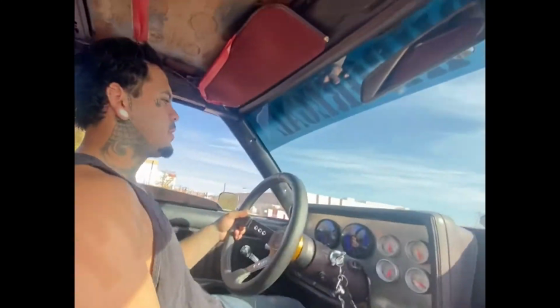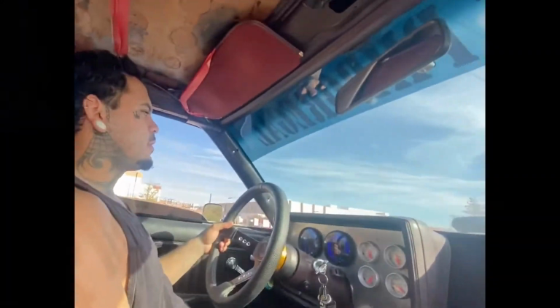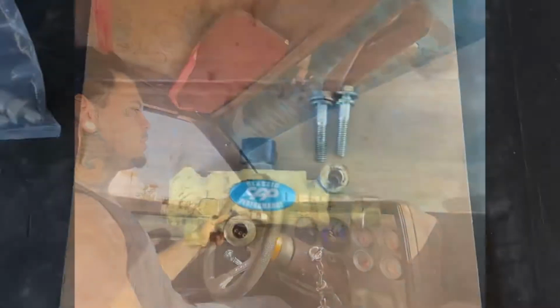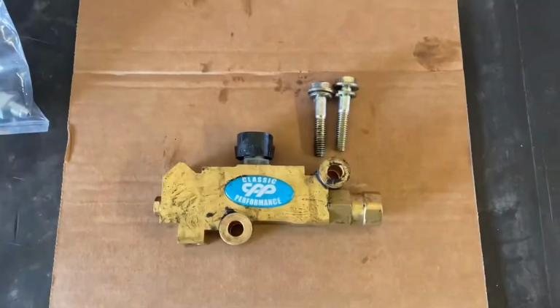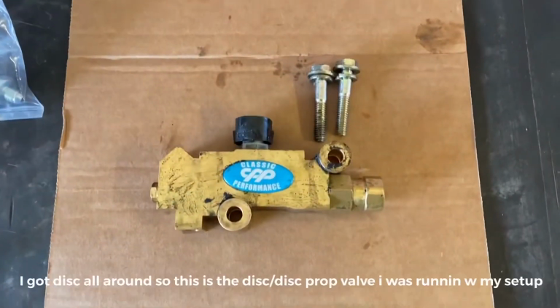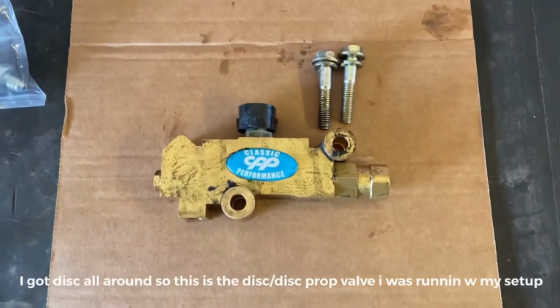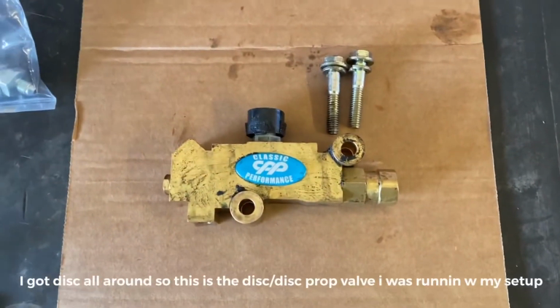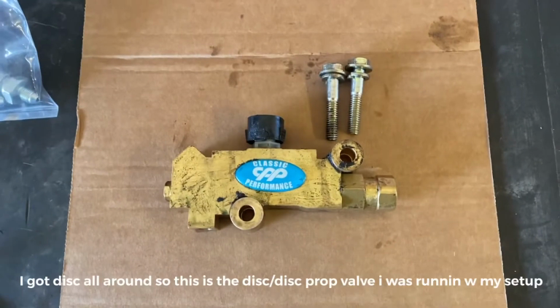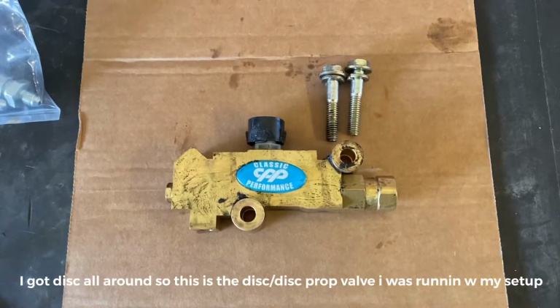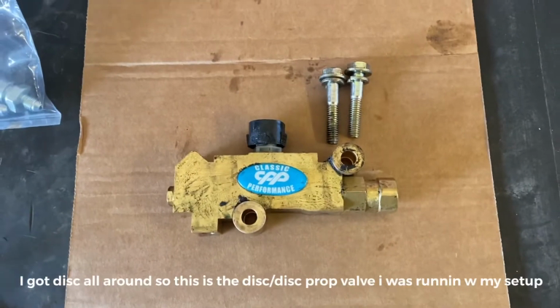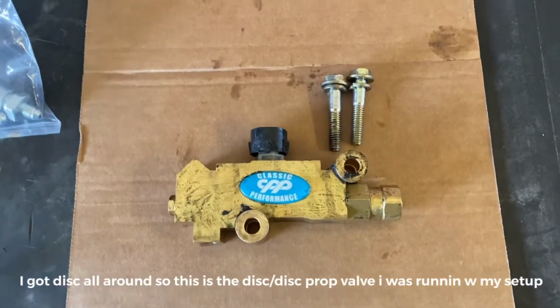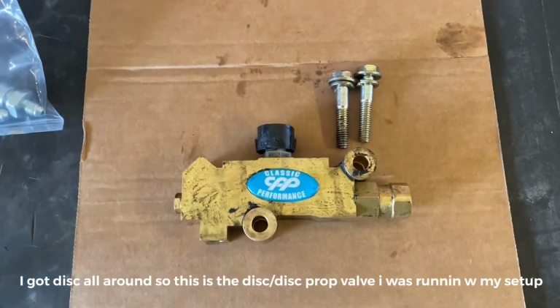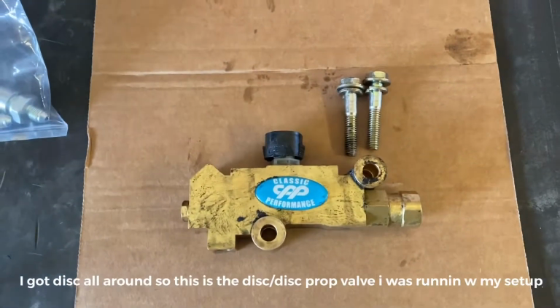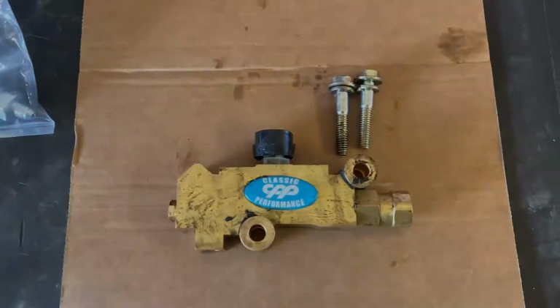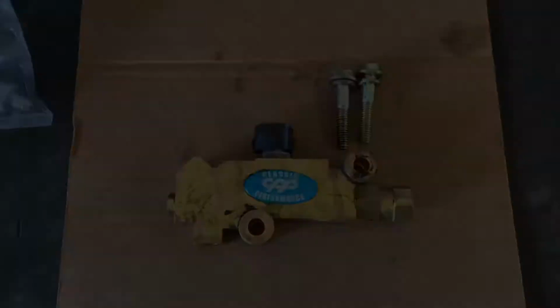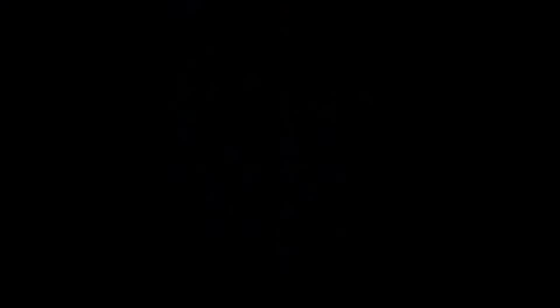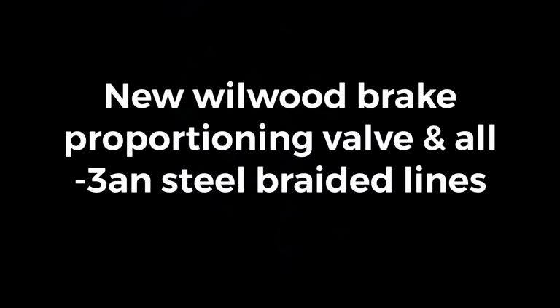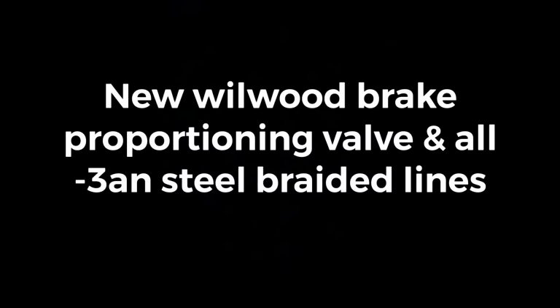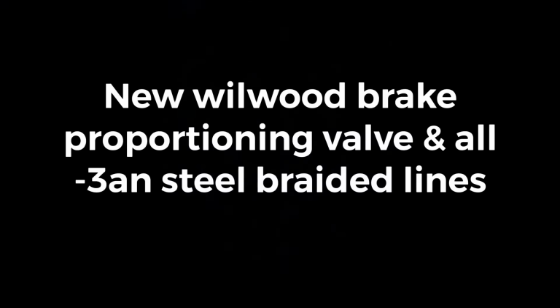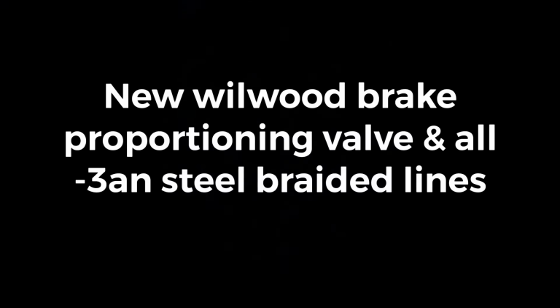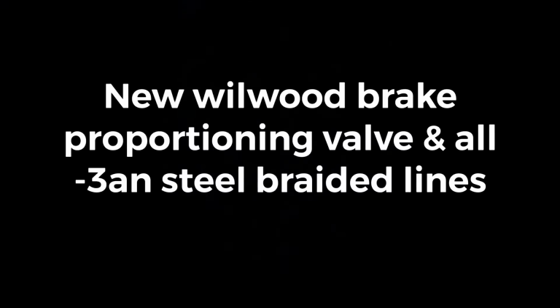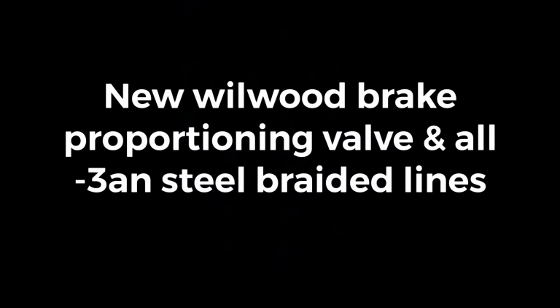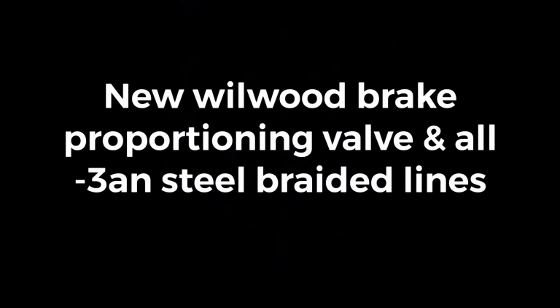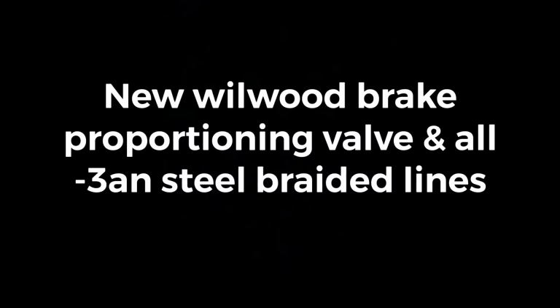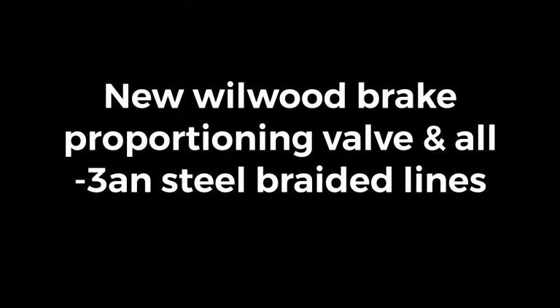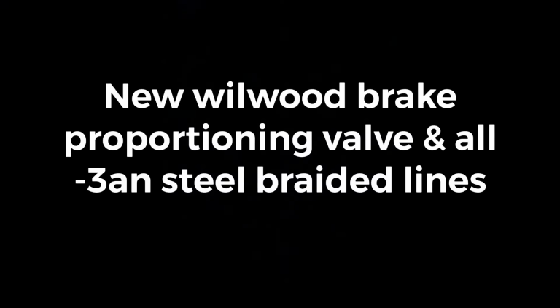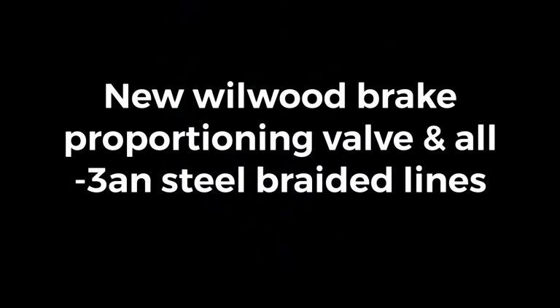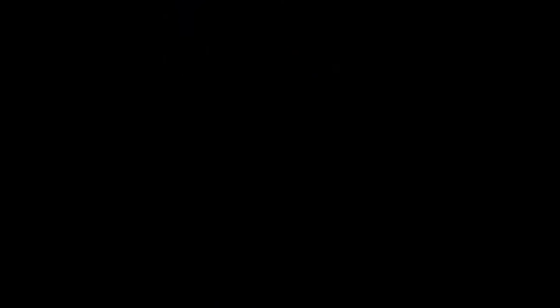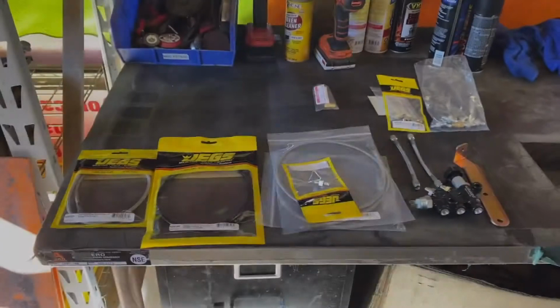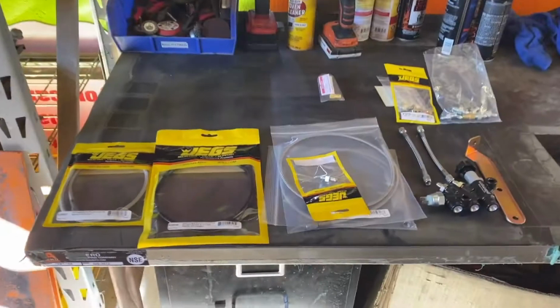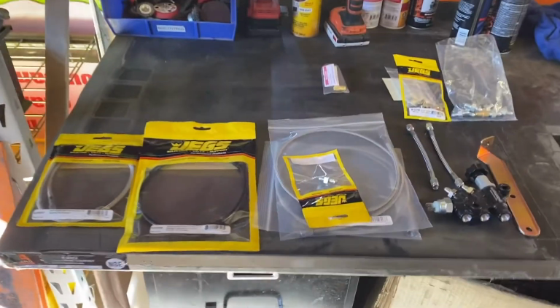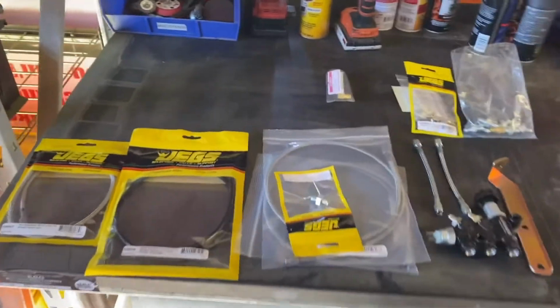Here's the proportioning valve from CBP. Already took it out. Getting started on the brakes.